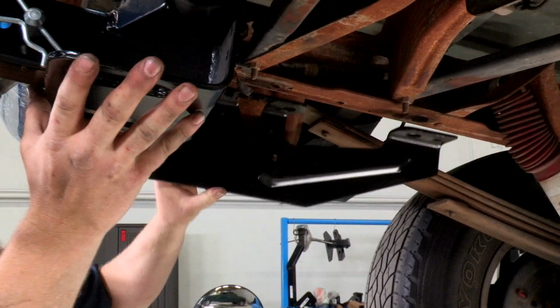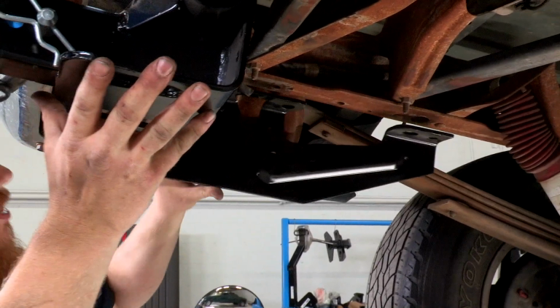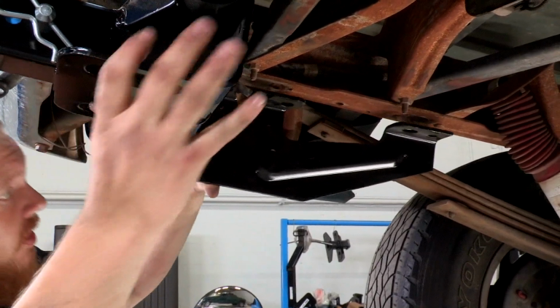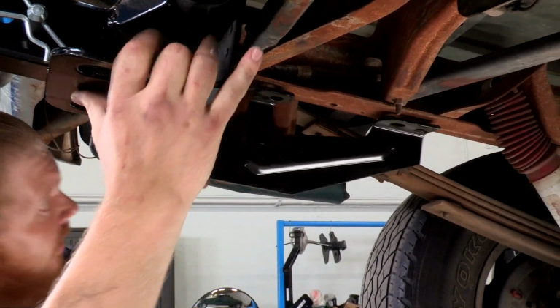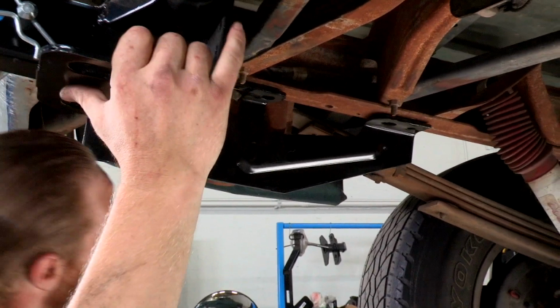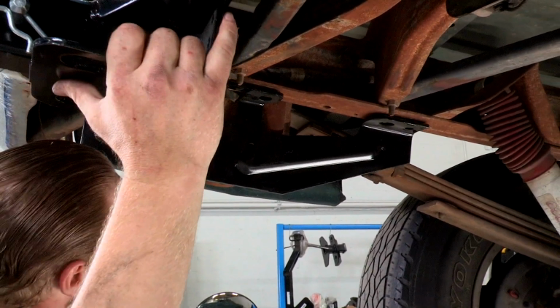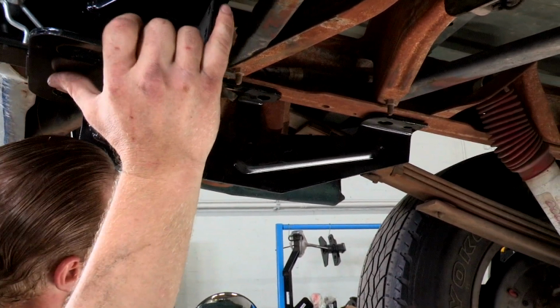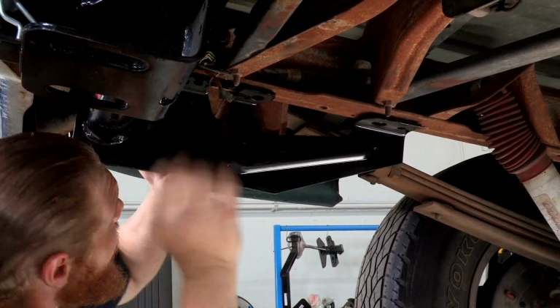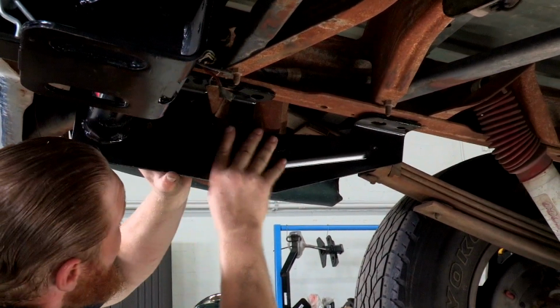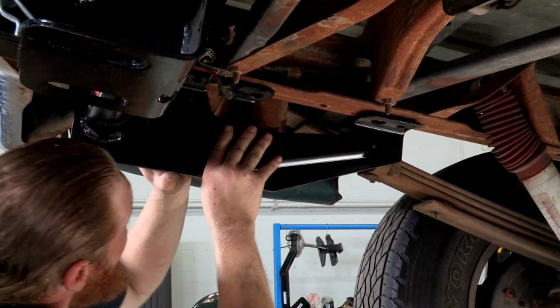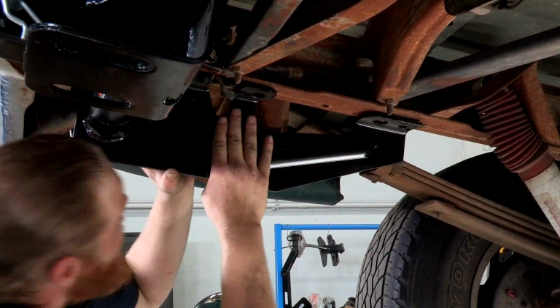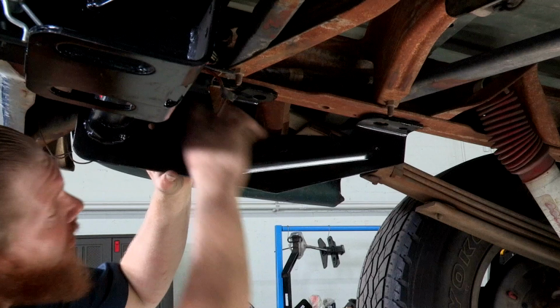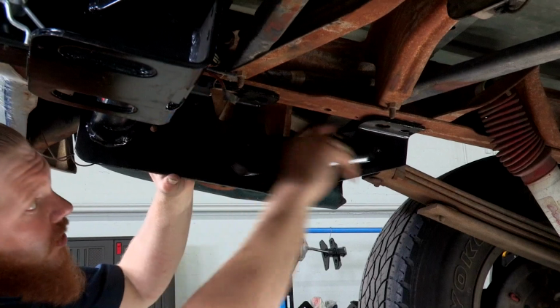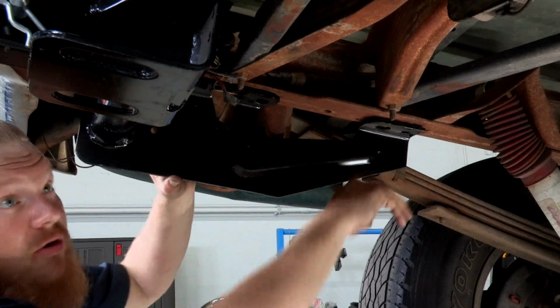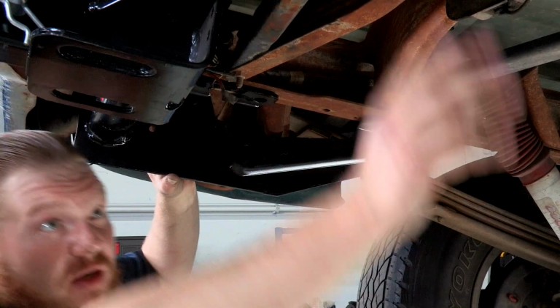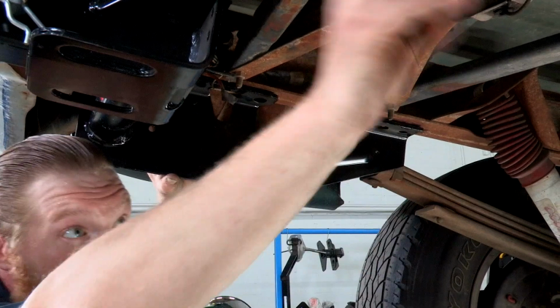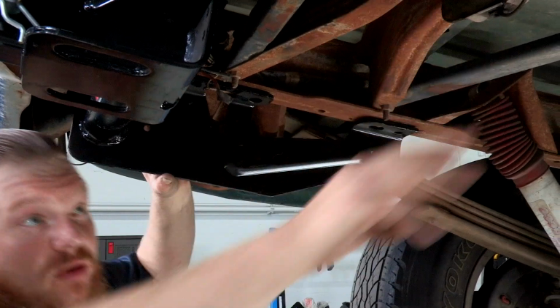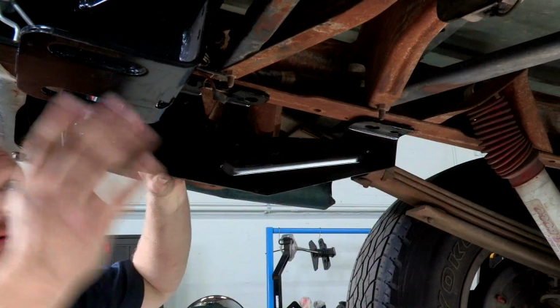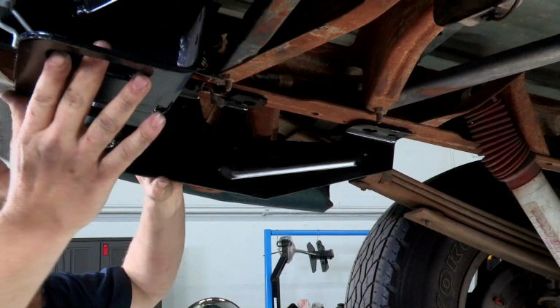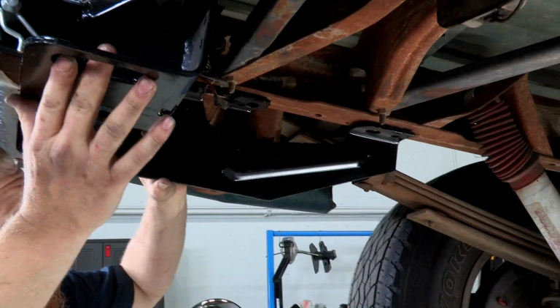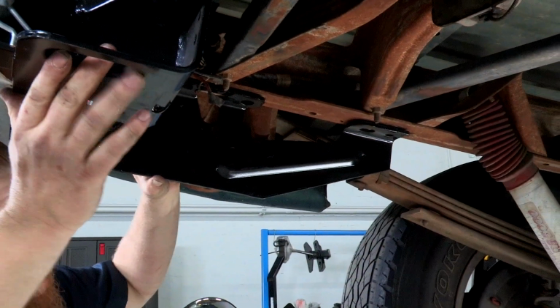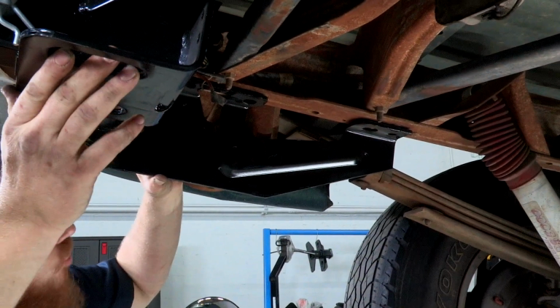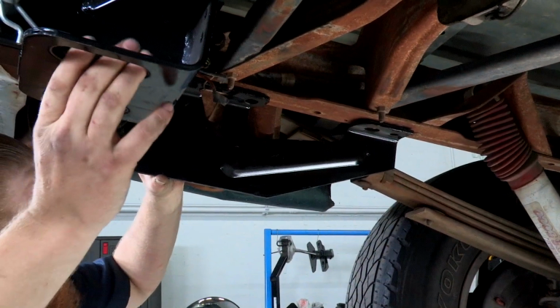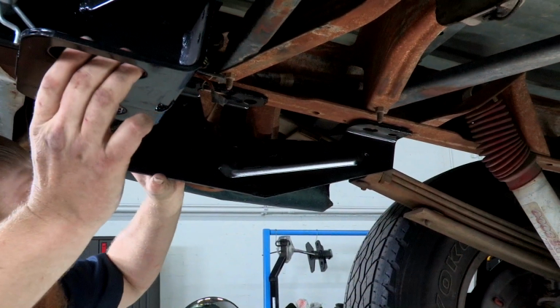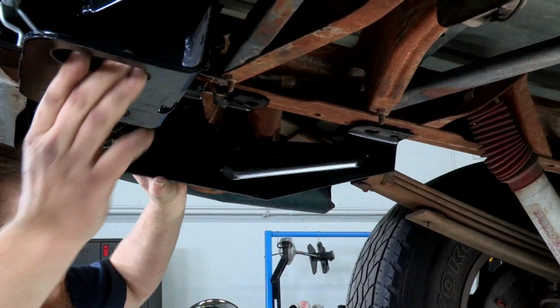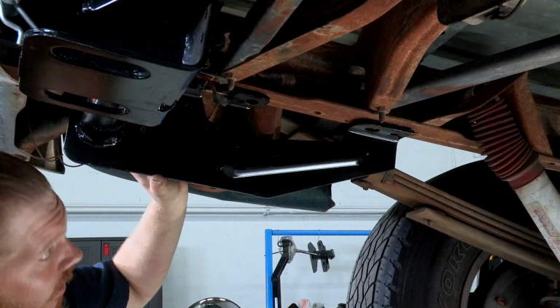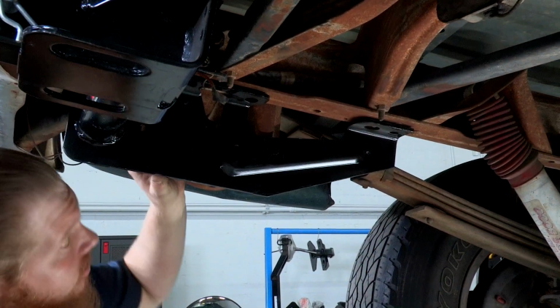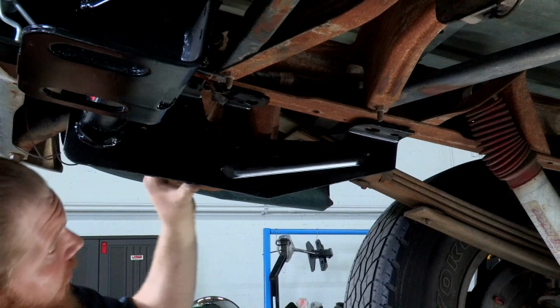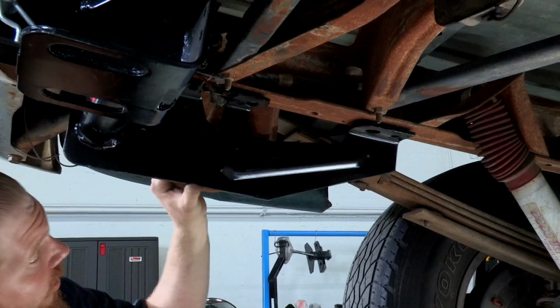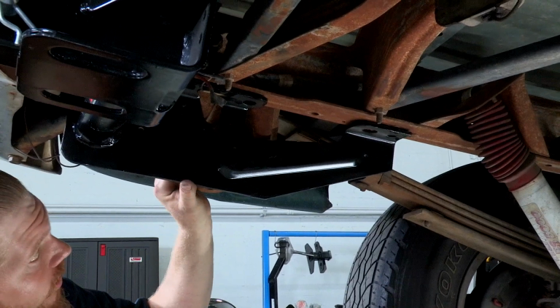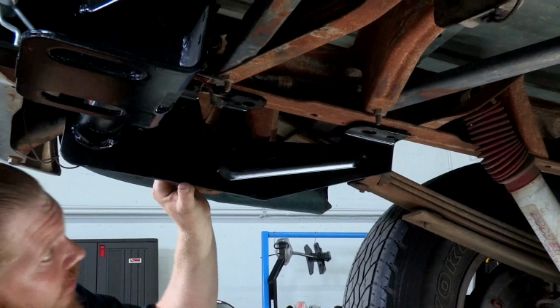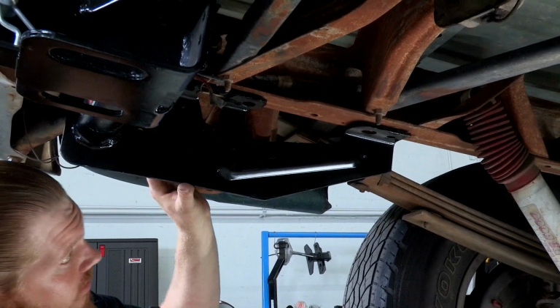We're gonna get our hitch up into place. As we can see, our holes line up for our different attachment points on both sides very nicely — no drilling required. We can start getting our hardware right in place.